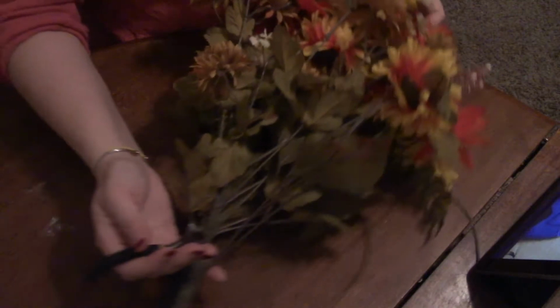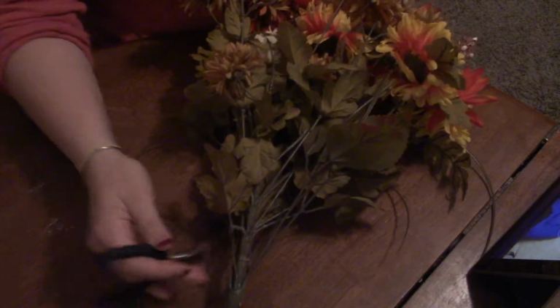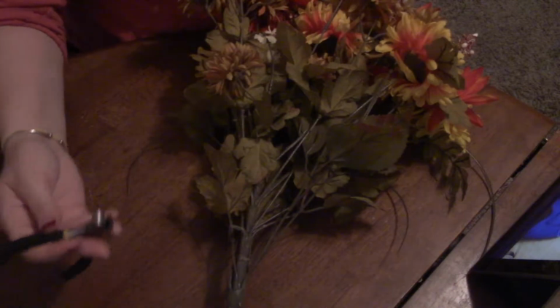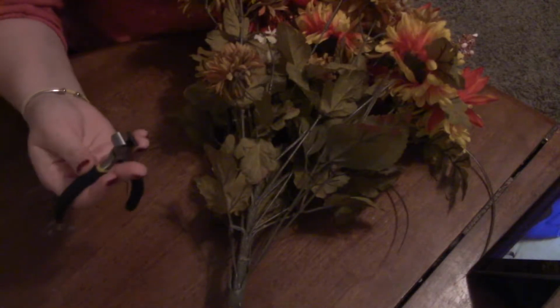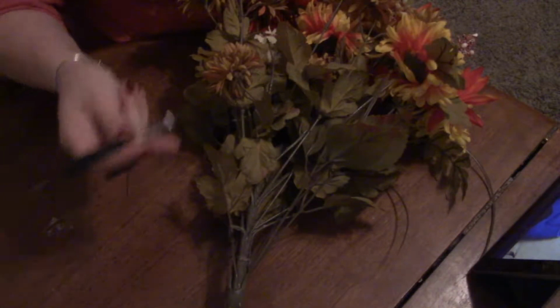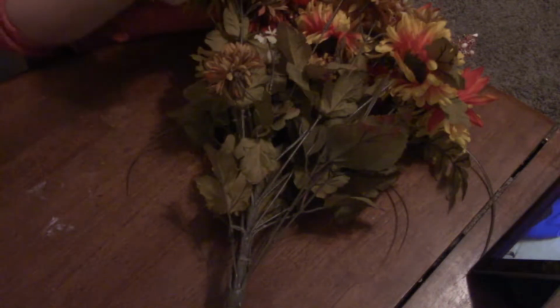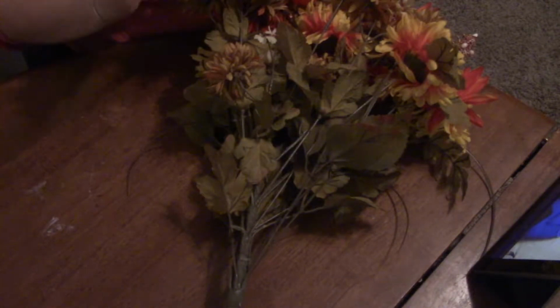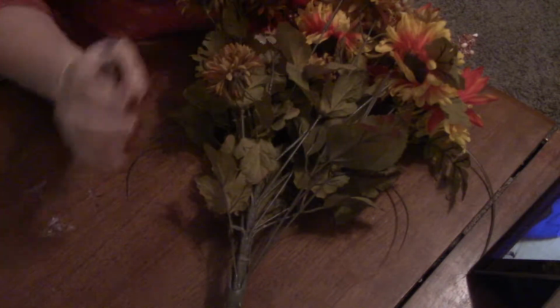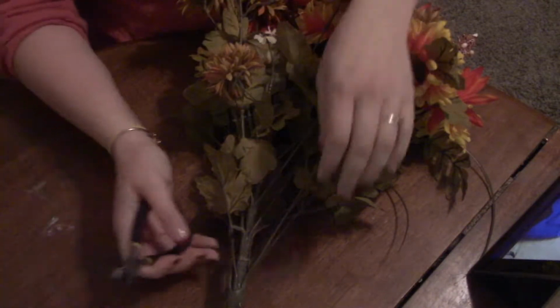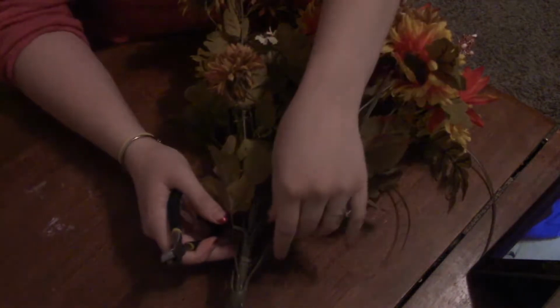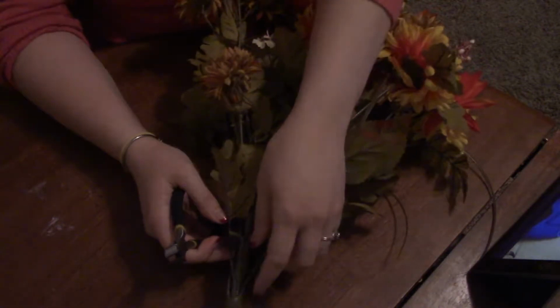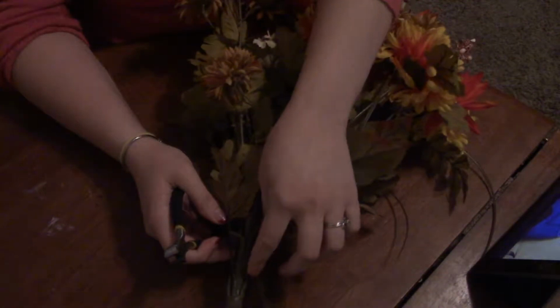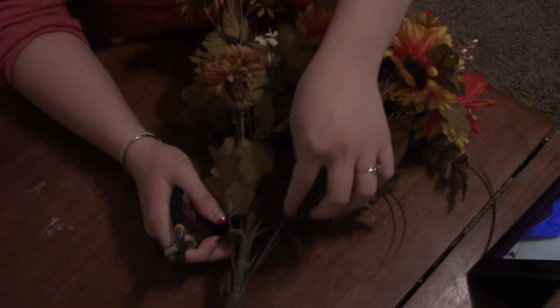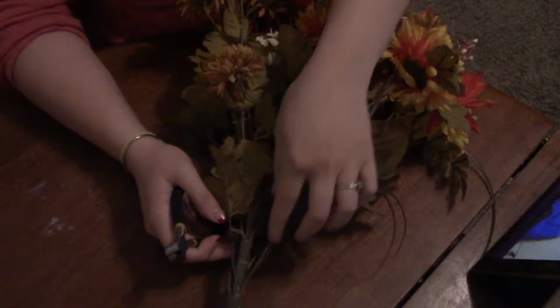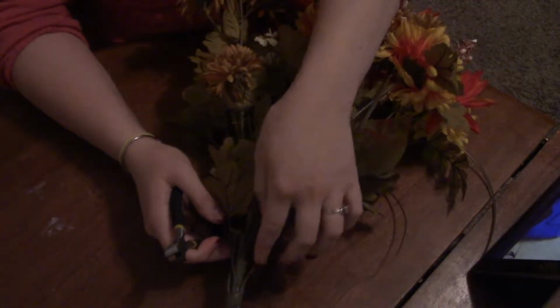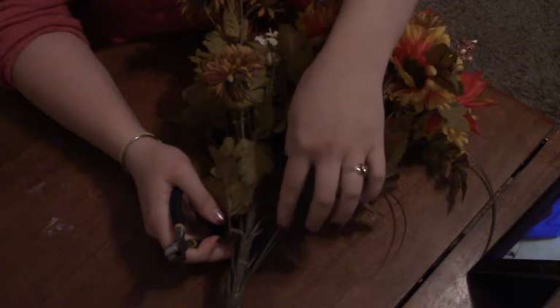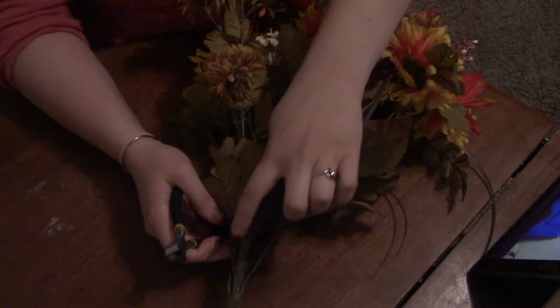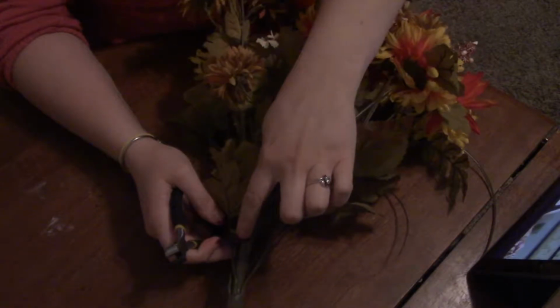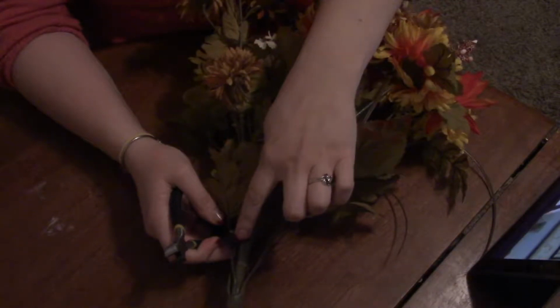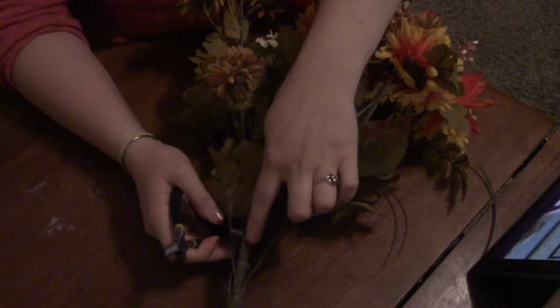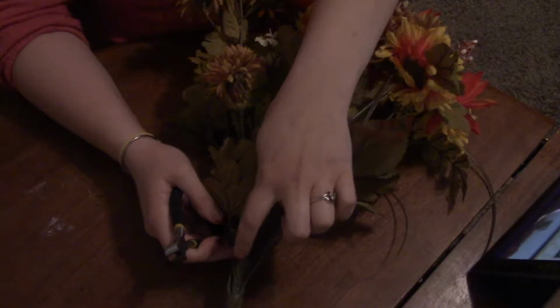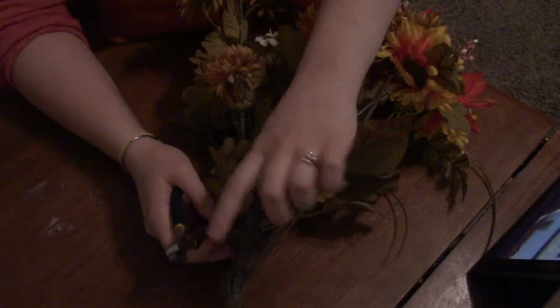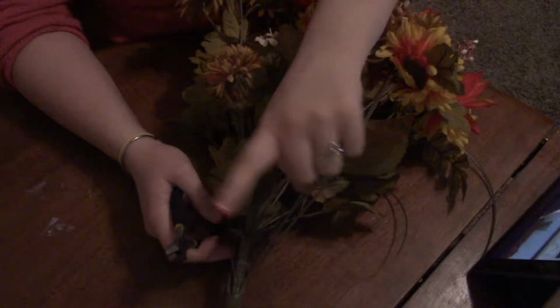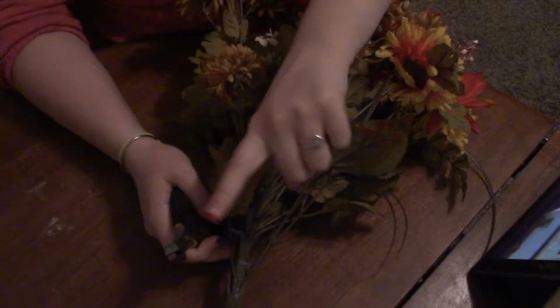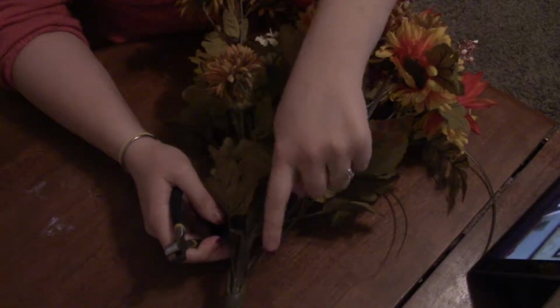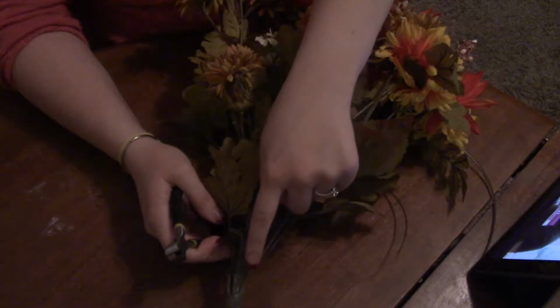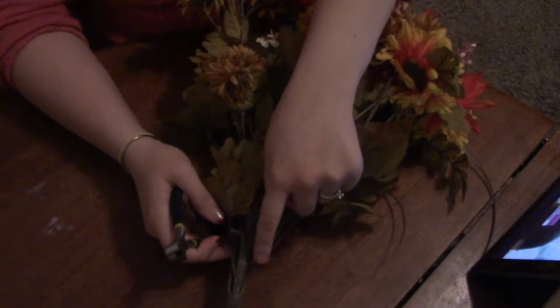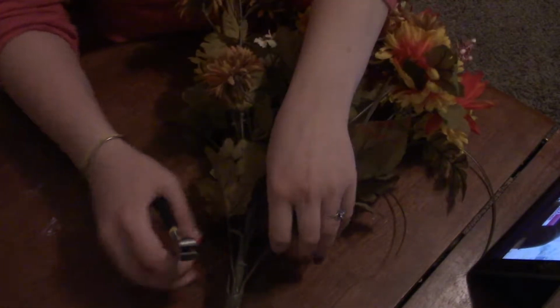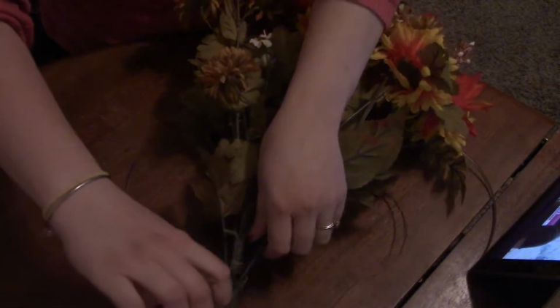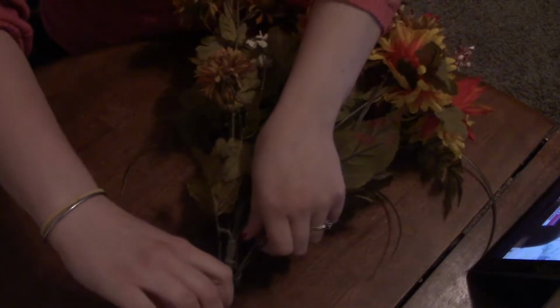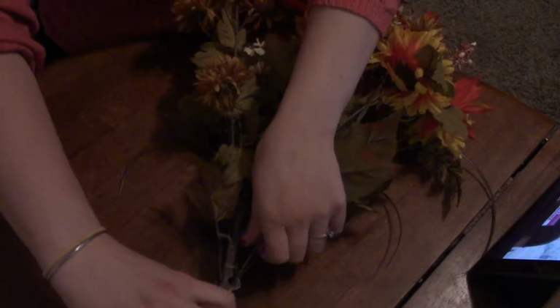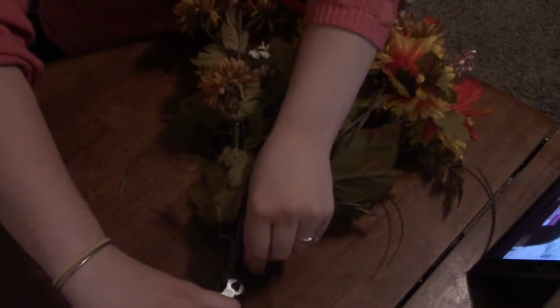I have my wire cutters as well as my bundle of flowers. I'm going to take these thin stems off of the larger stem — I just want the thin ones — so I'm going to cut them all off.